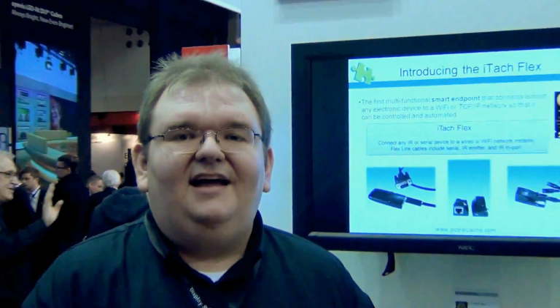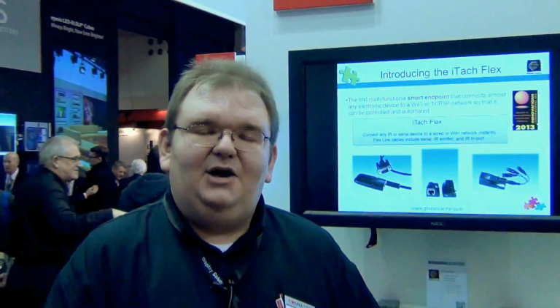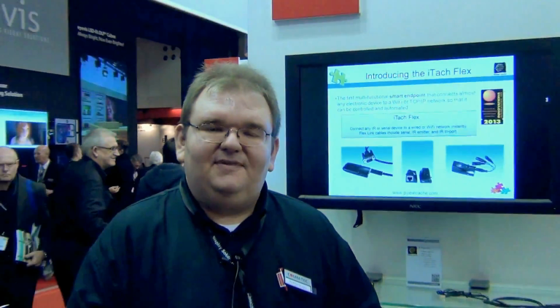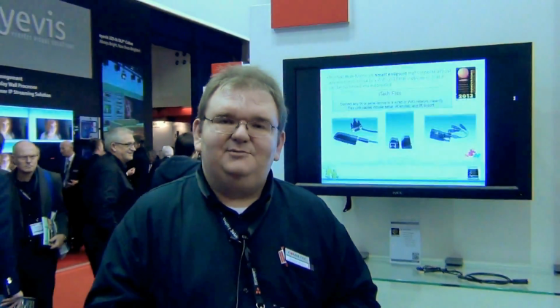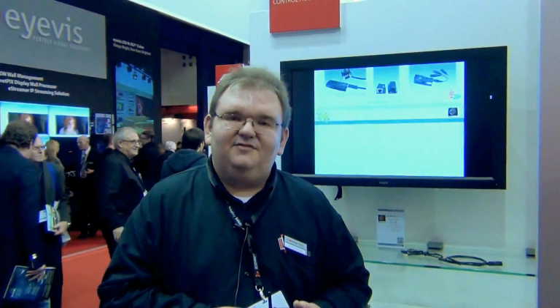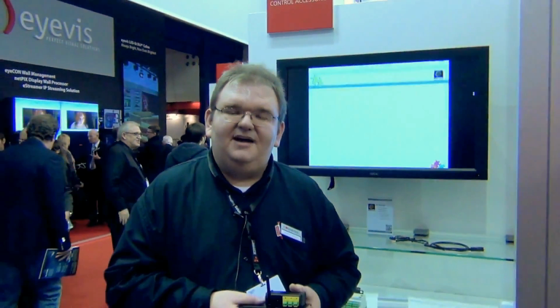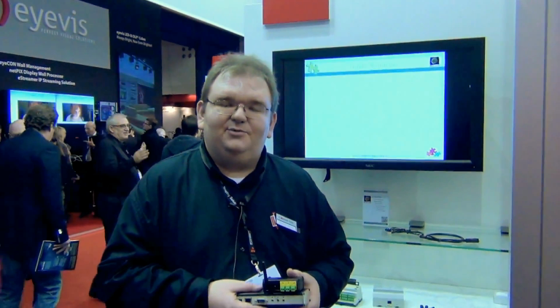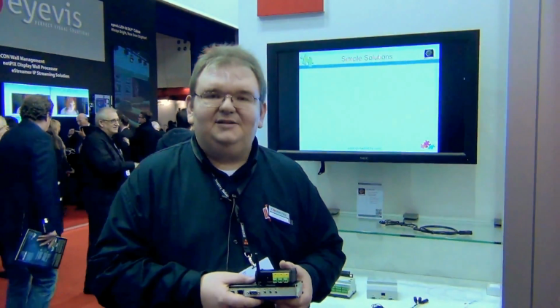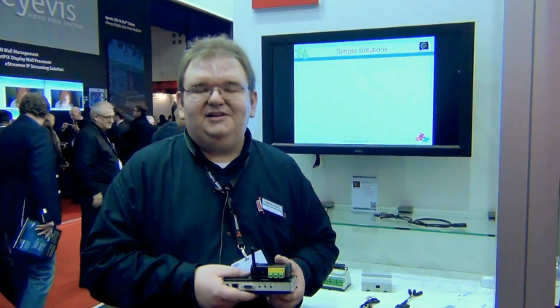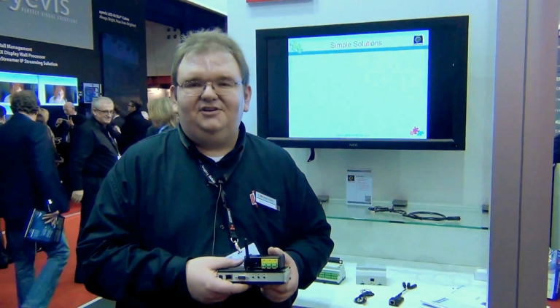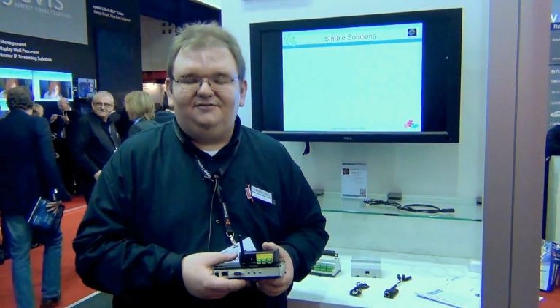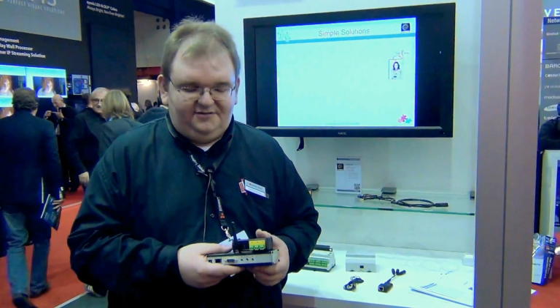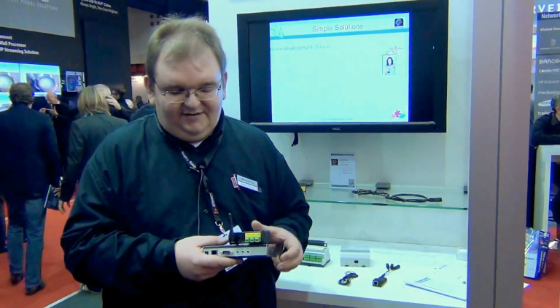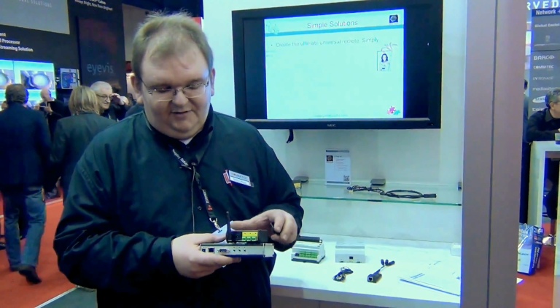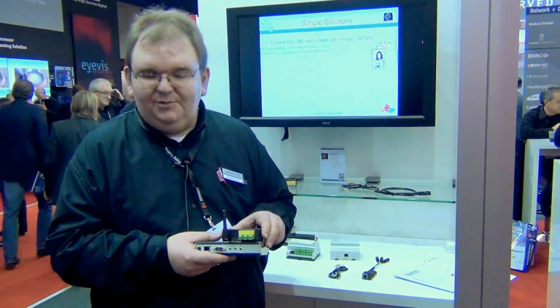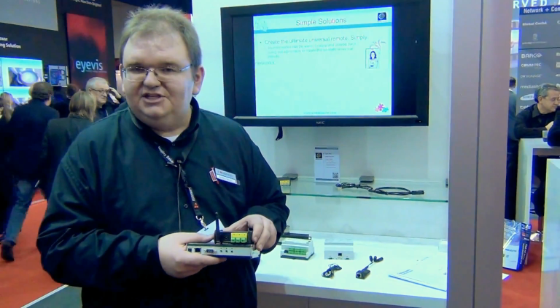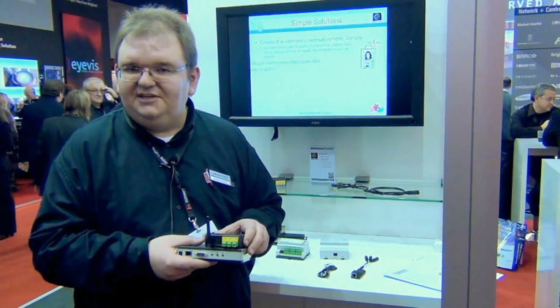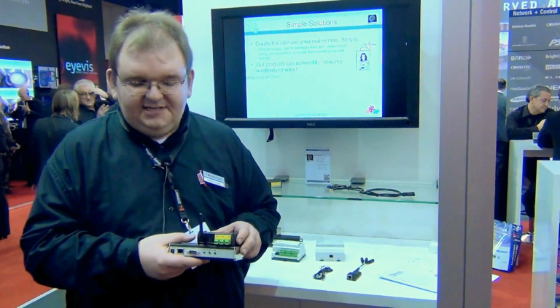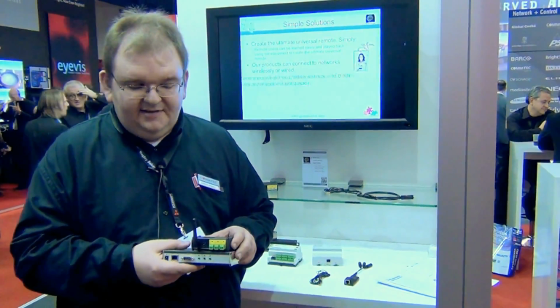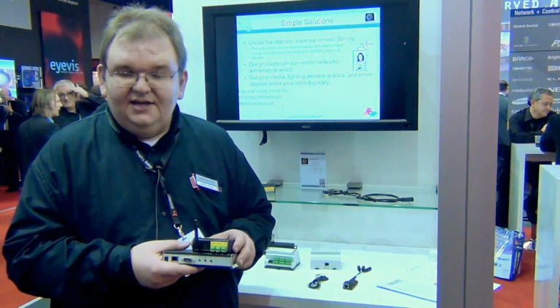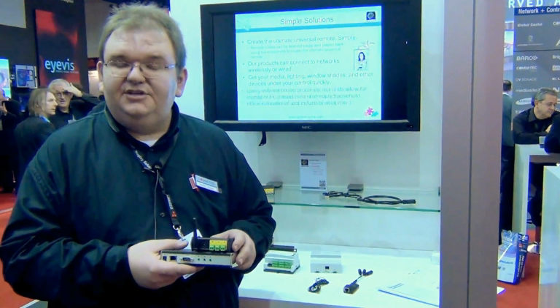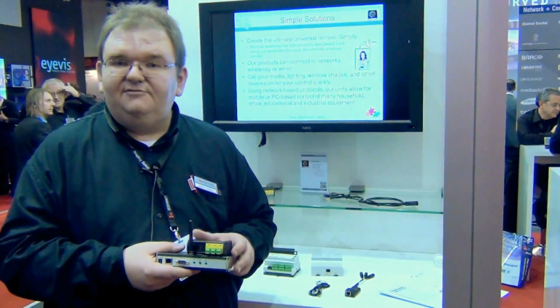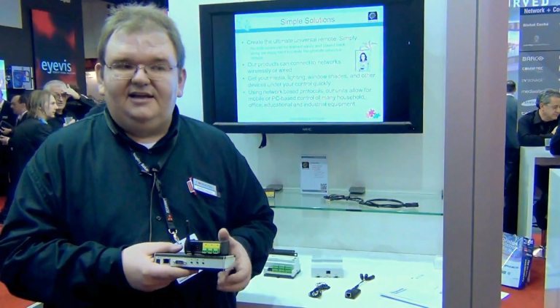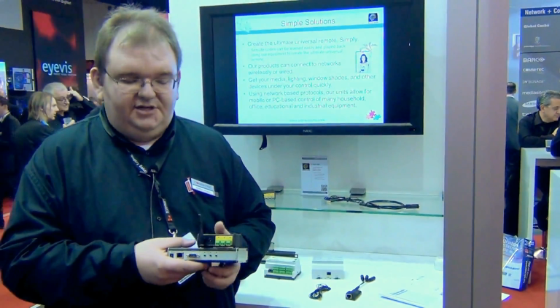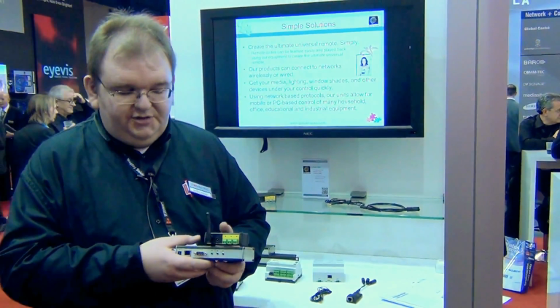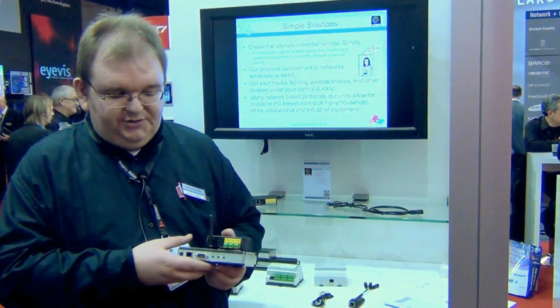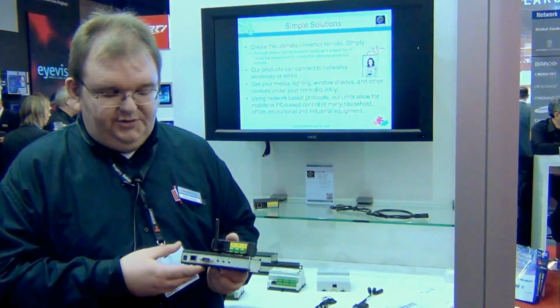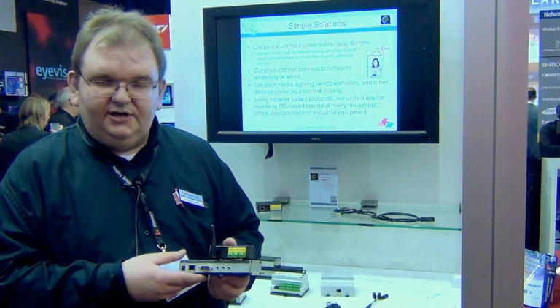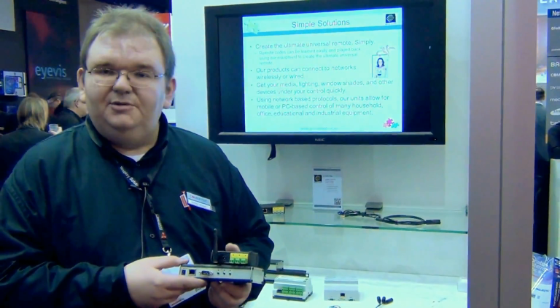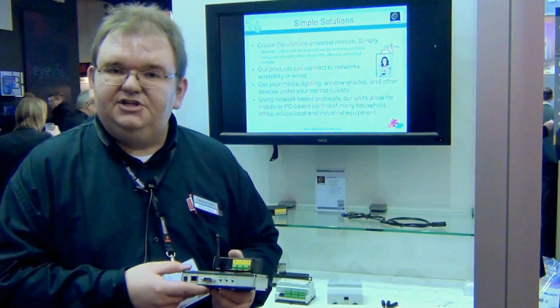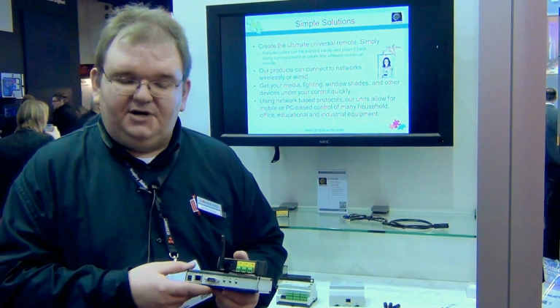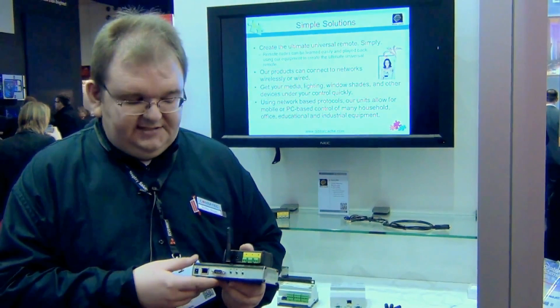Hello, I'm Stefan Meyer, Product Manager from Global Caché at Comtec. Today I would like to introduce you to the Global Caché boxes.